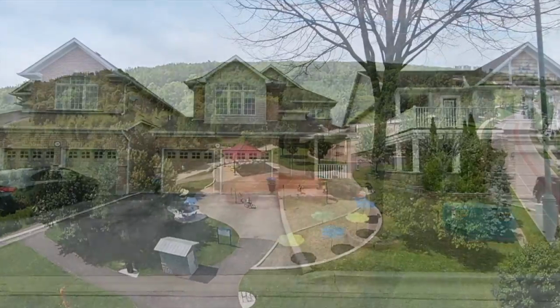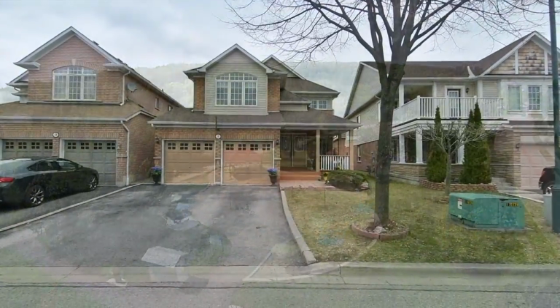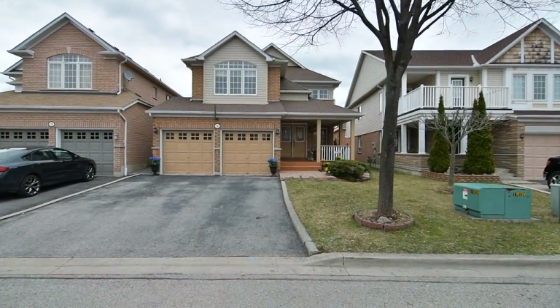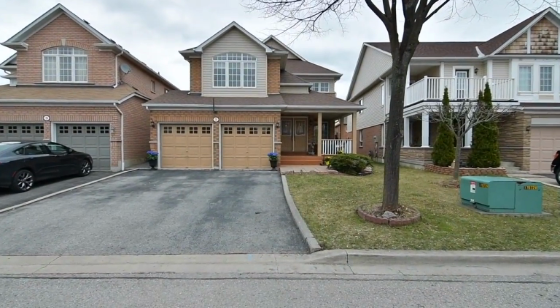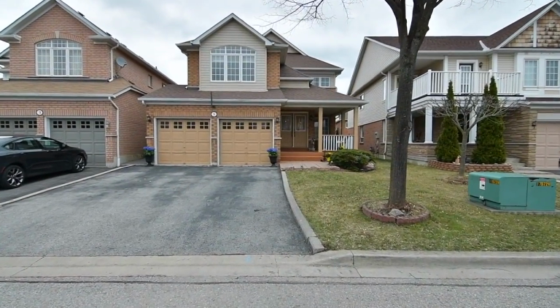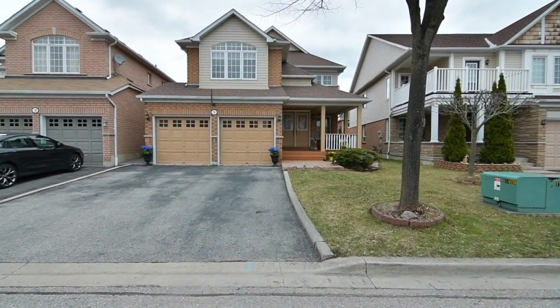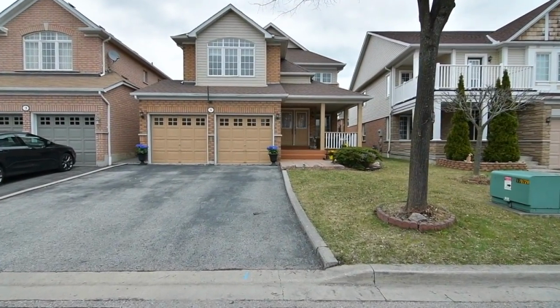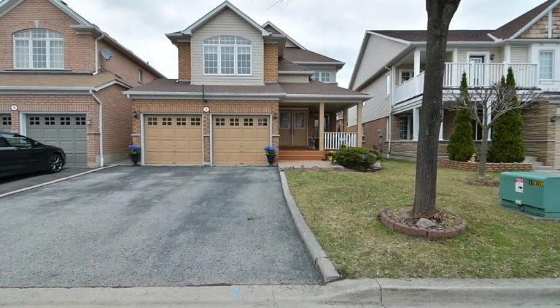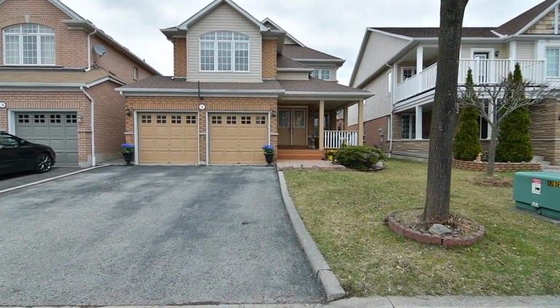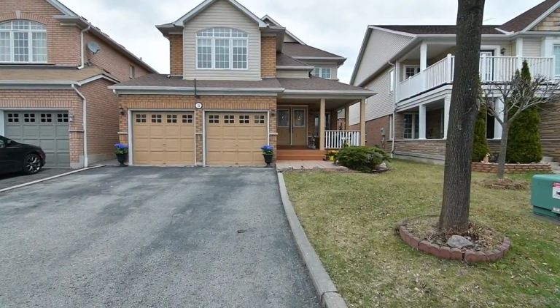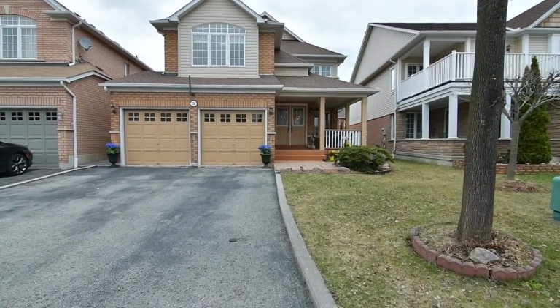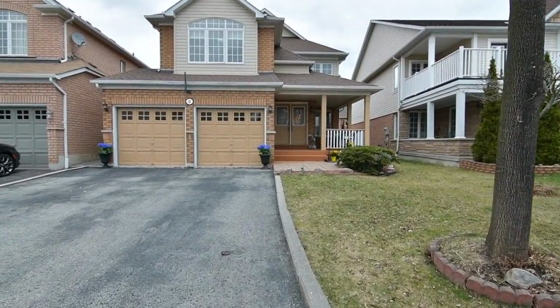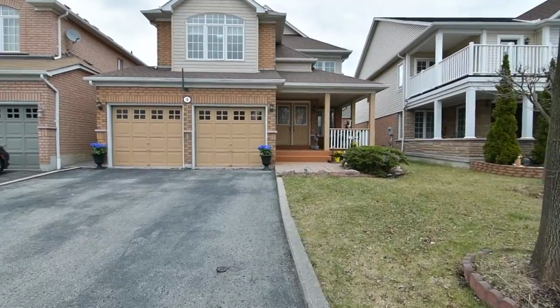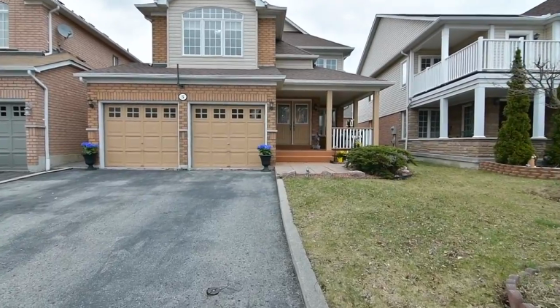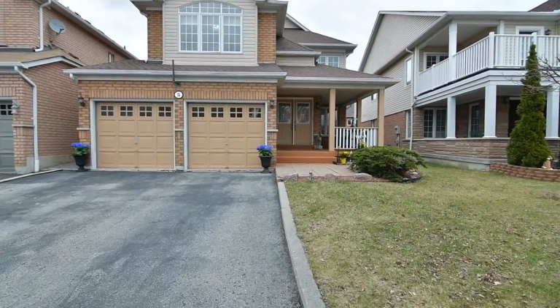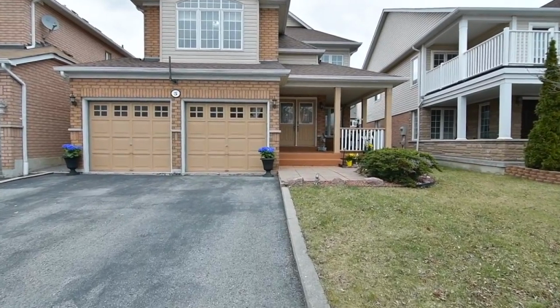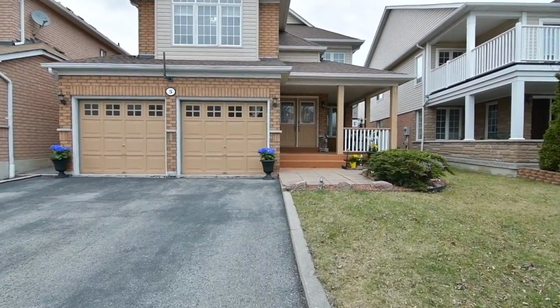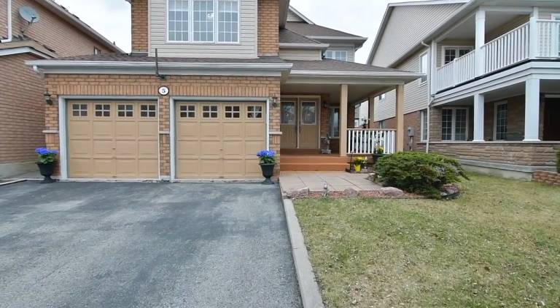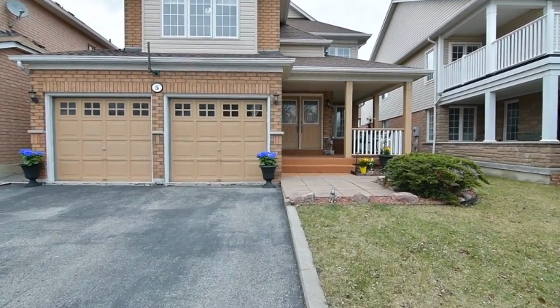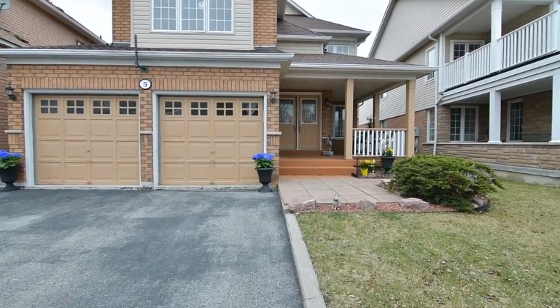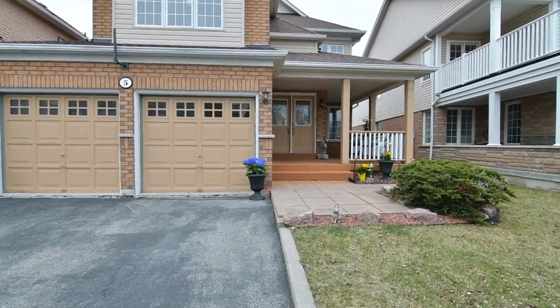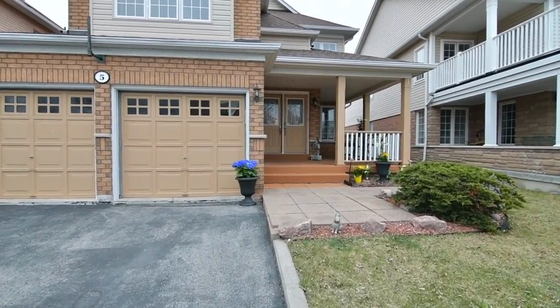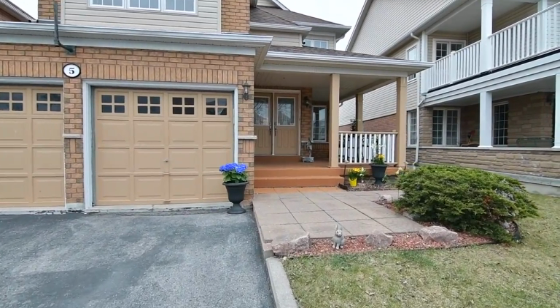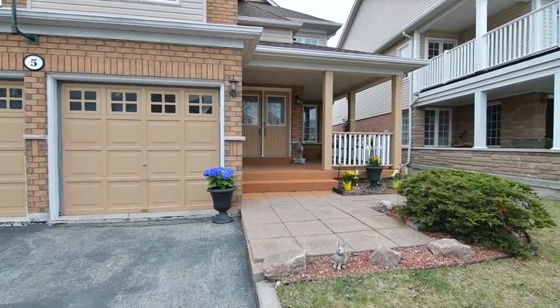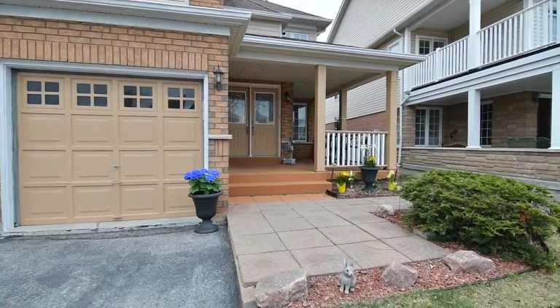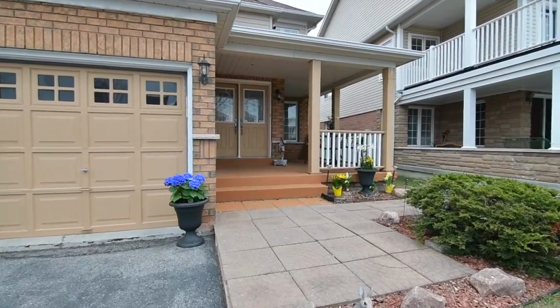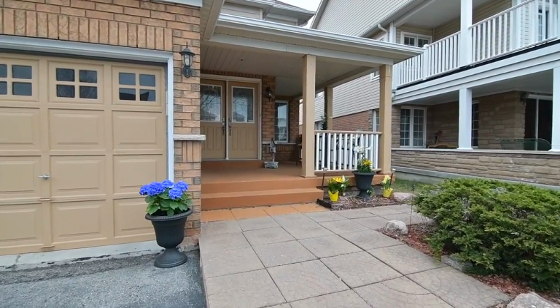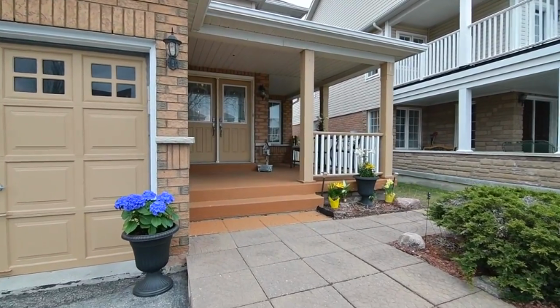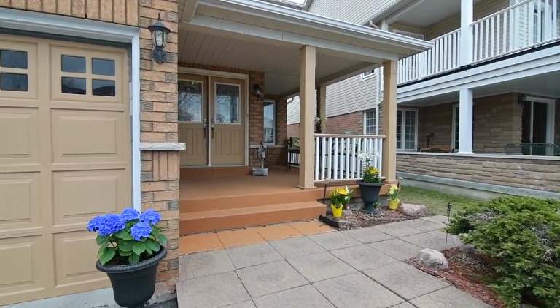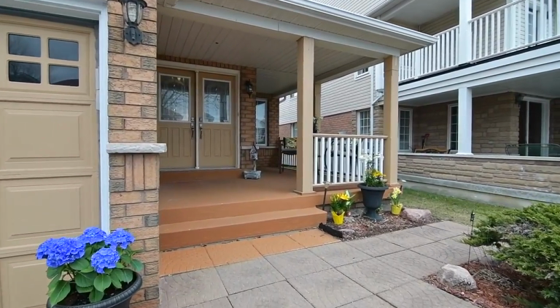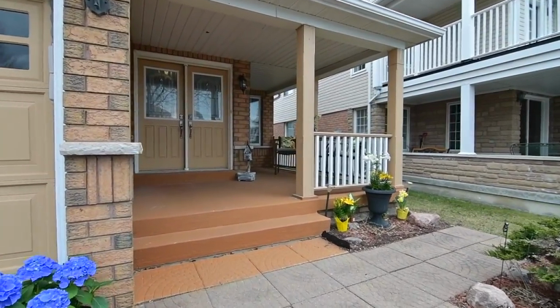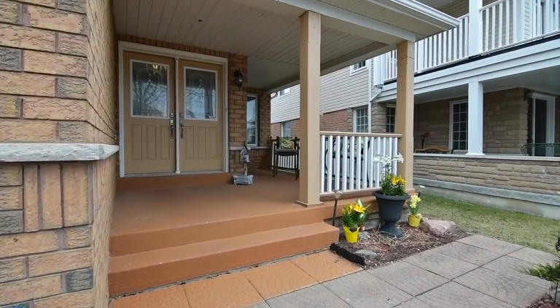5 Wiseman Drive is a majestic lakeside executive home situated on an irregular yet premium sized pie-shaped lot within this highly desirable community, and is represented by Sonia Samson, broker at Royal LePage Connect.